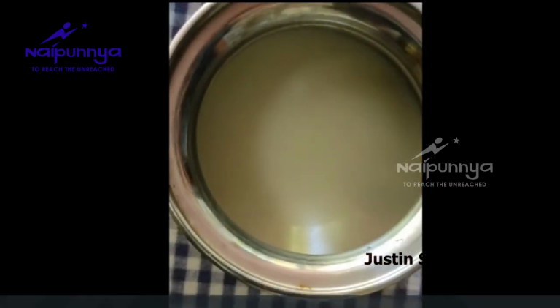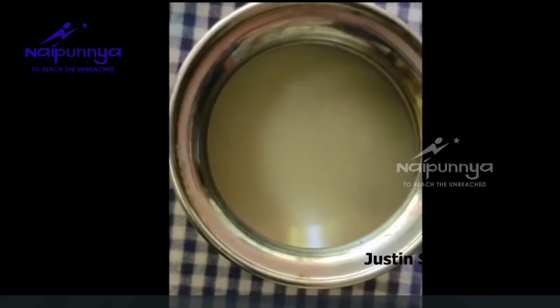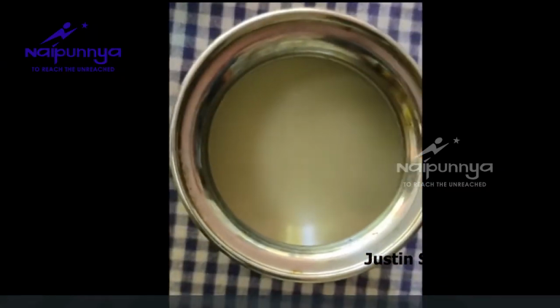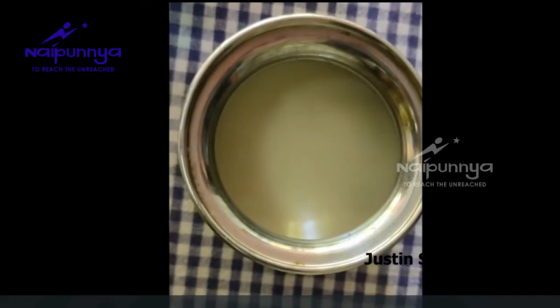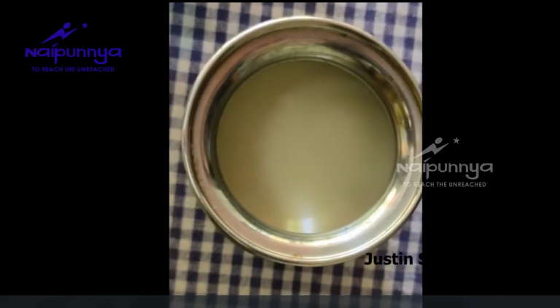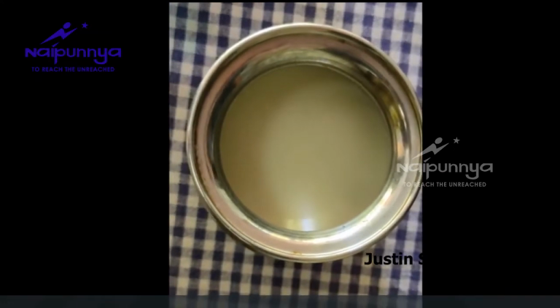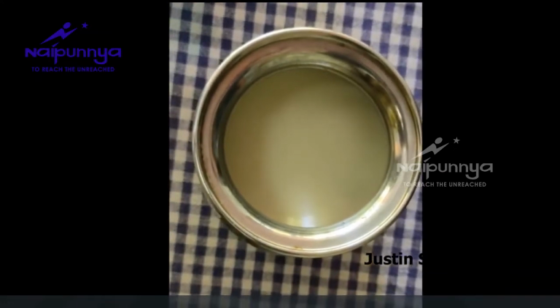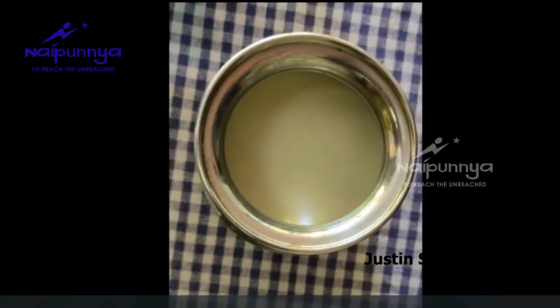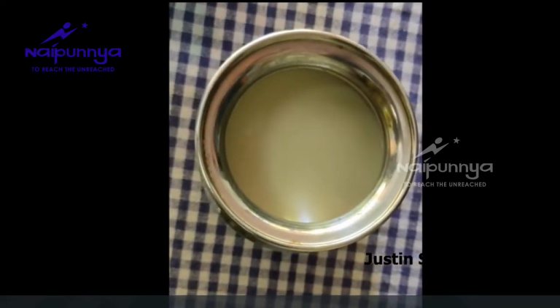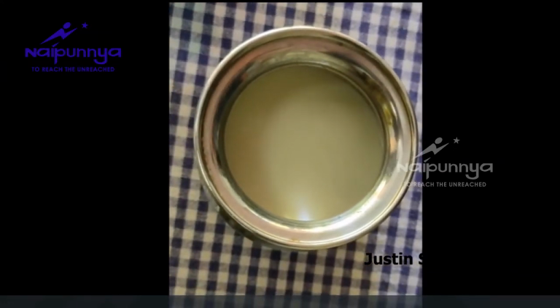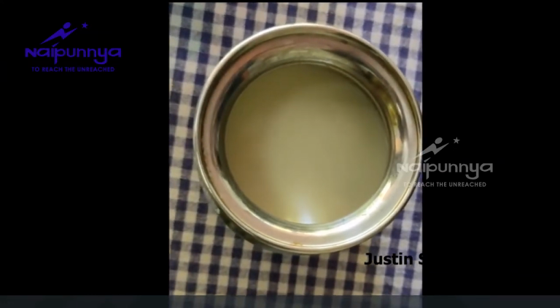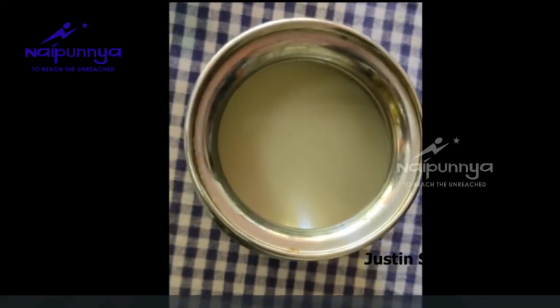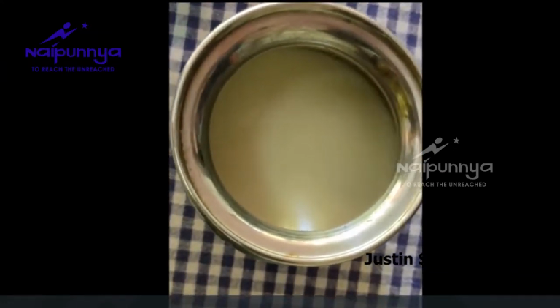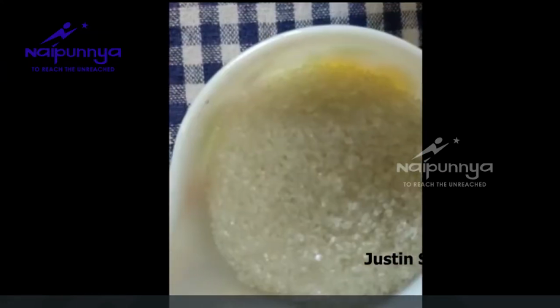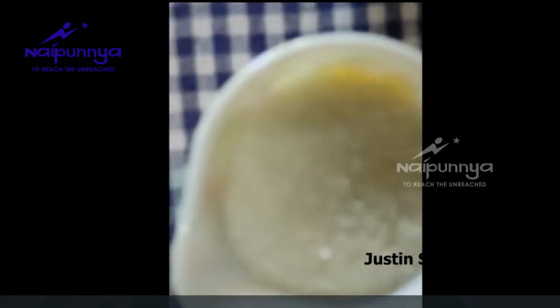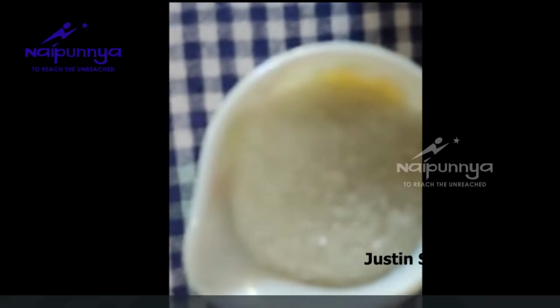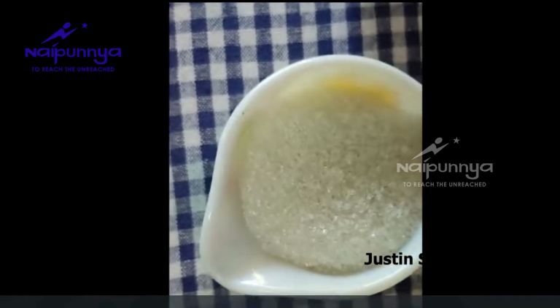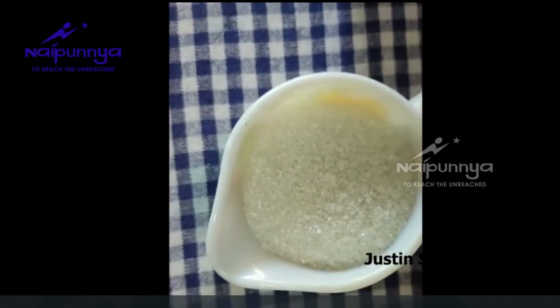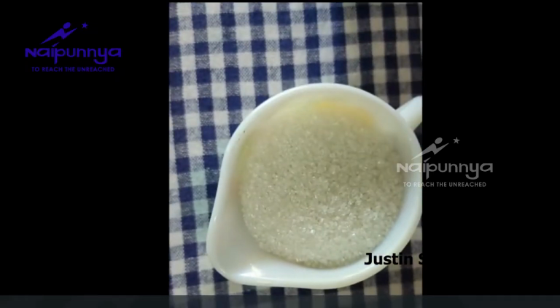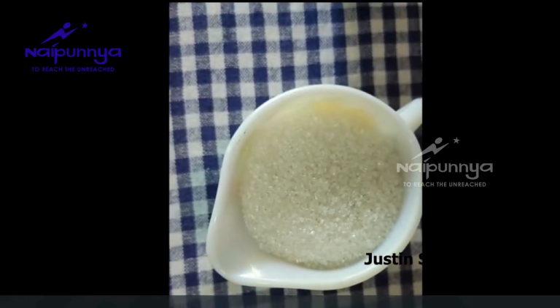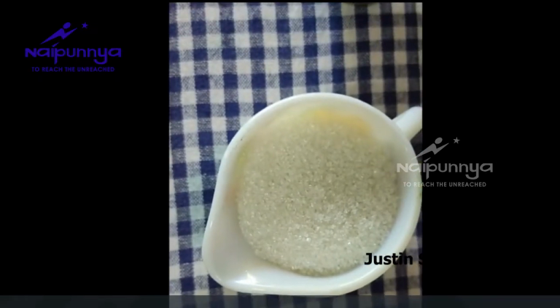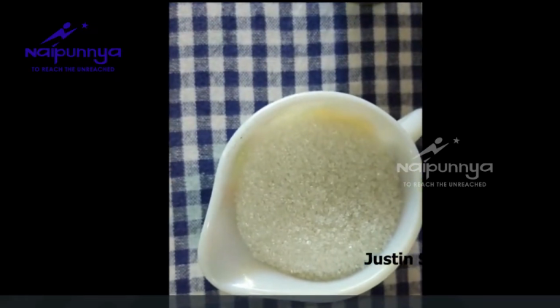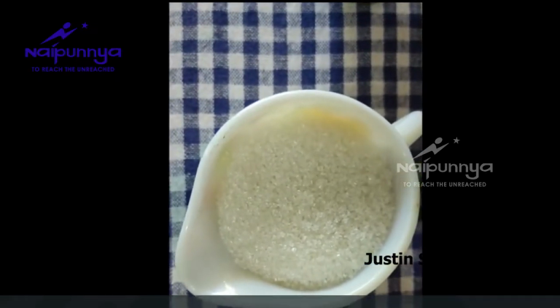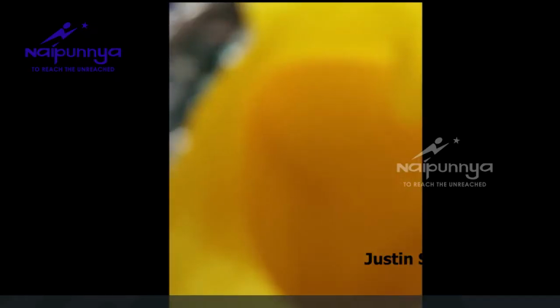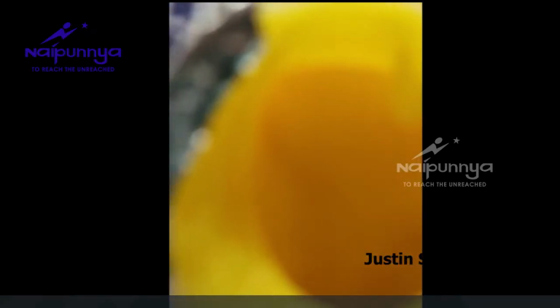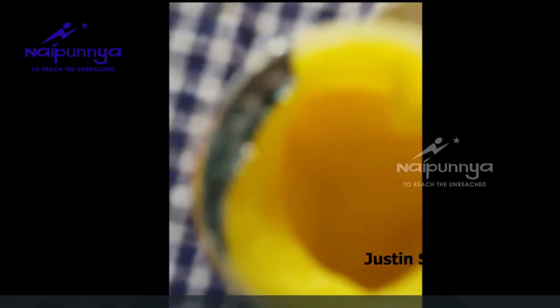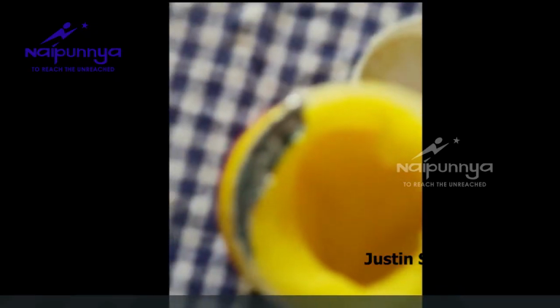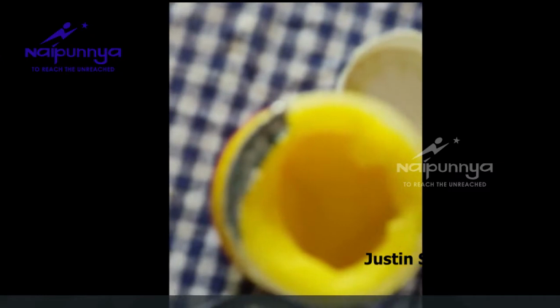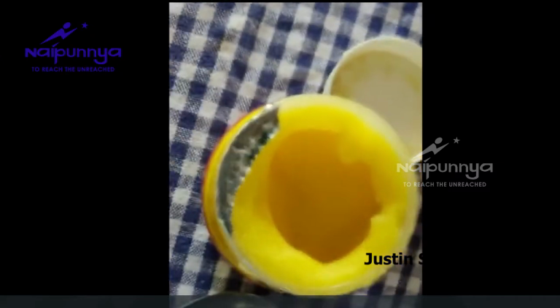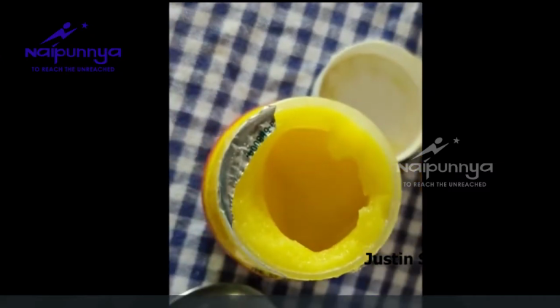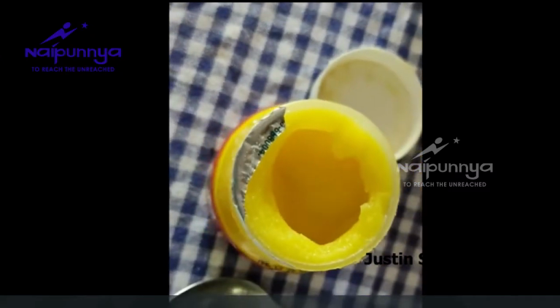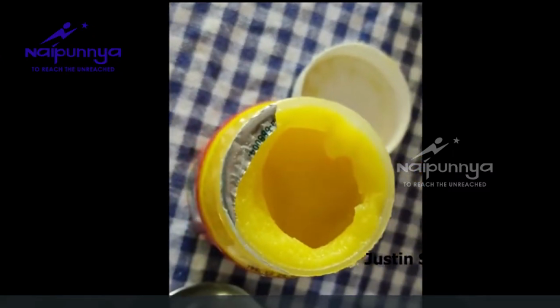We used to pour the water for 300 ml. It's about 250 grams of water. We used to pour the water with water. We can use water as a starter for our character.